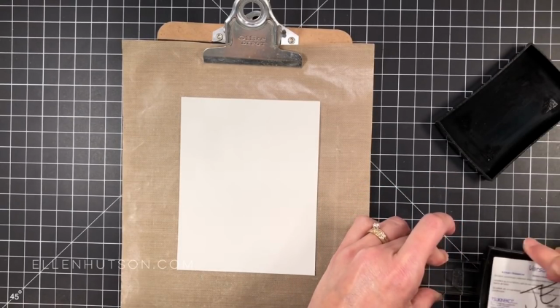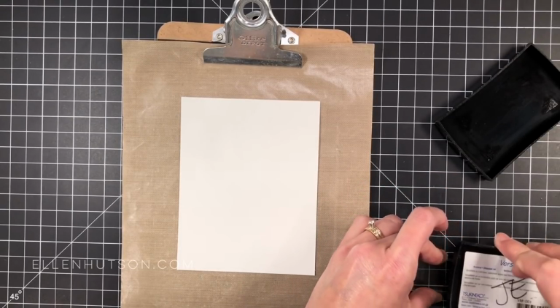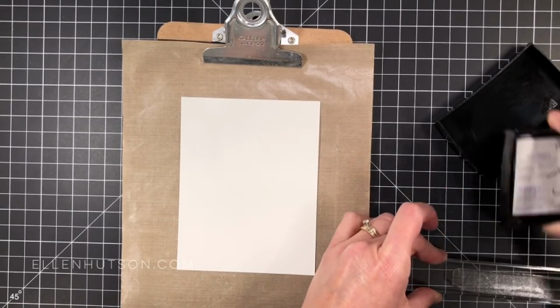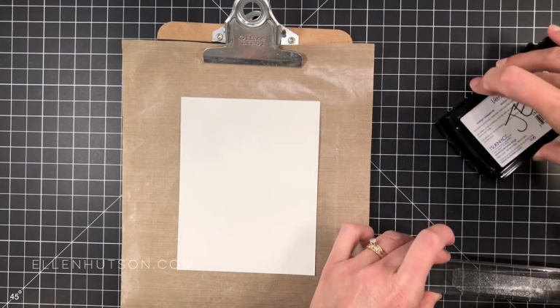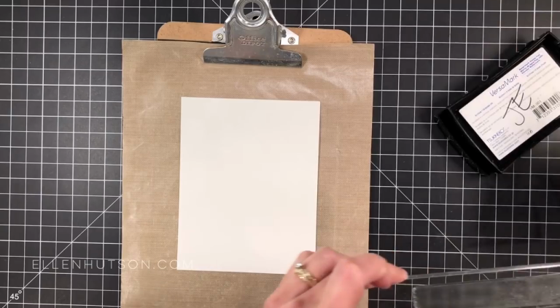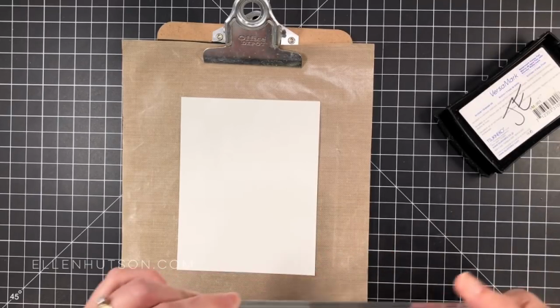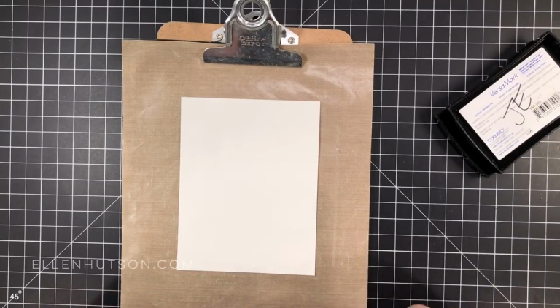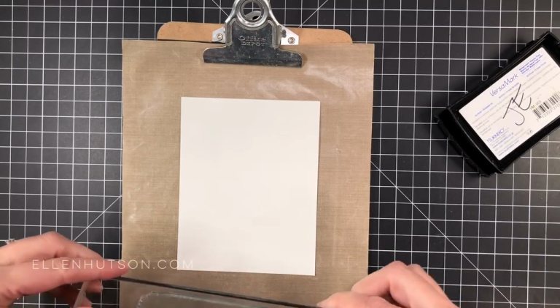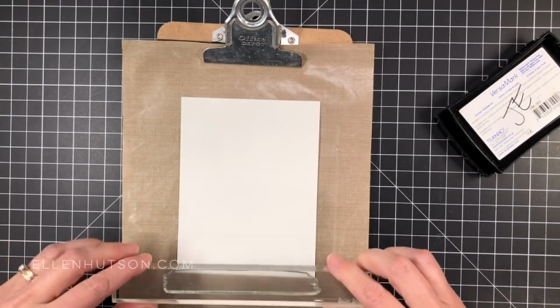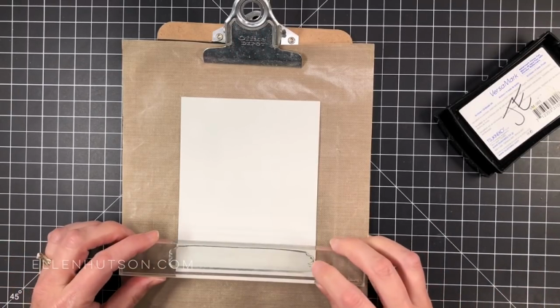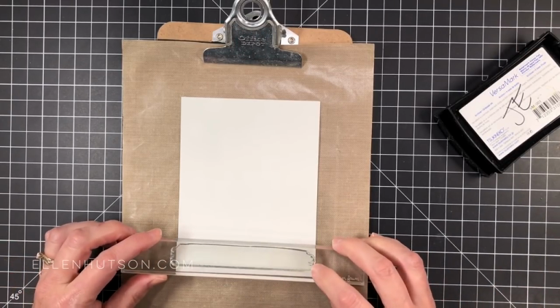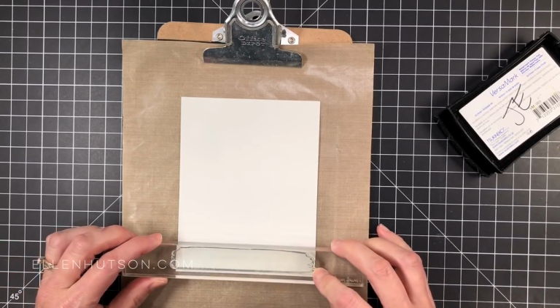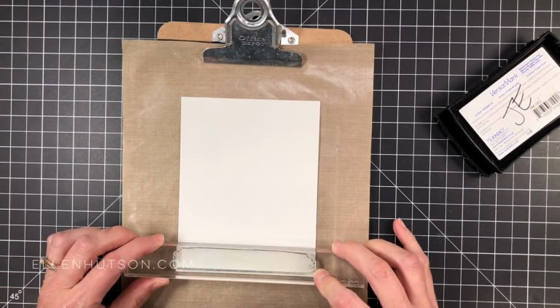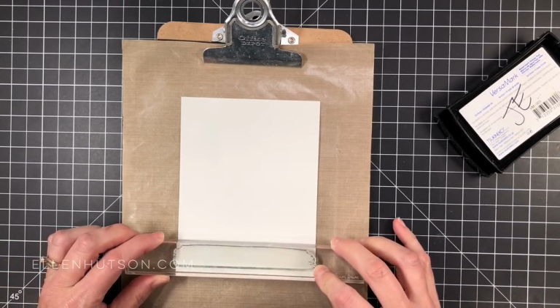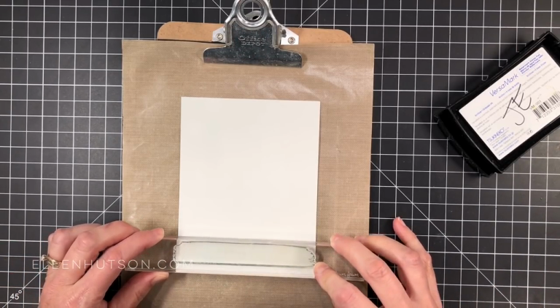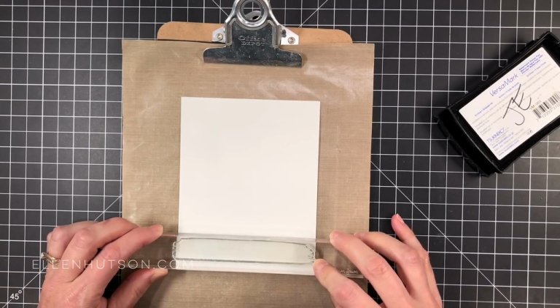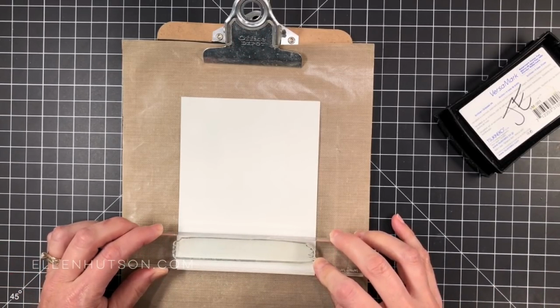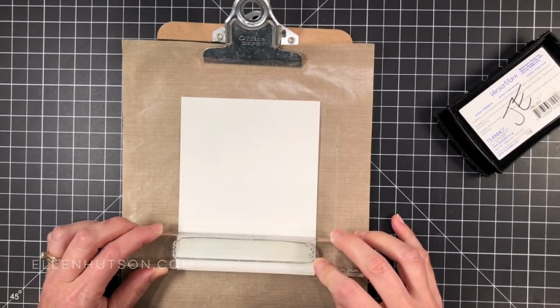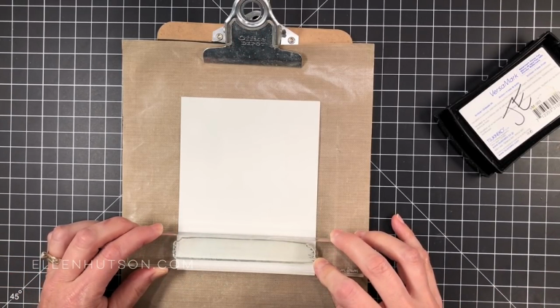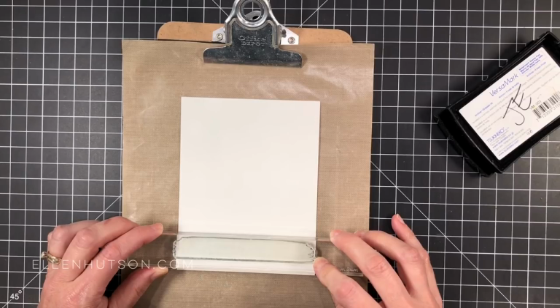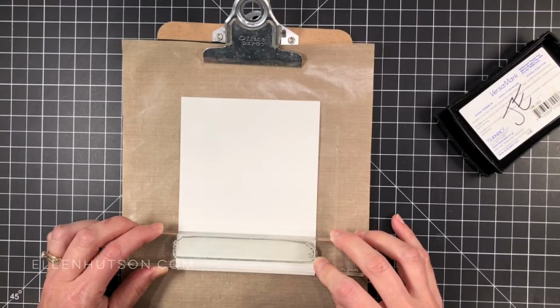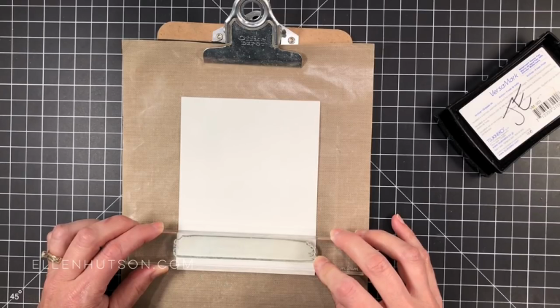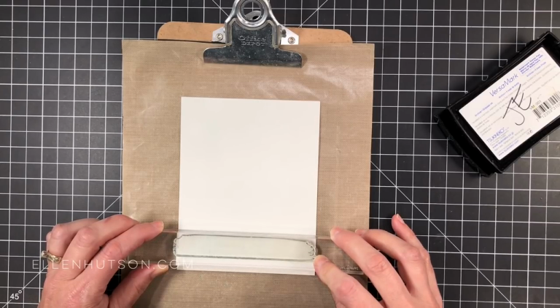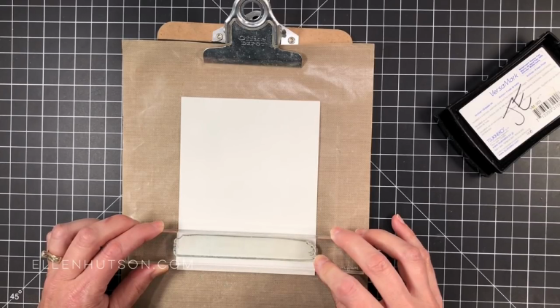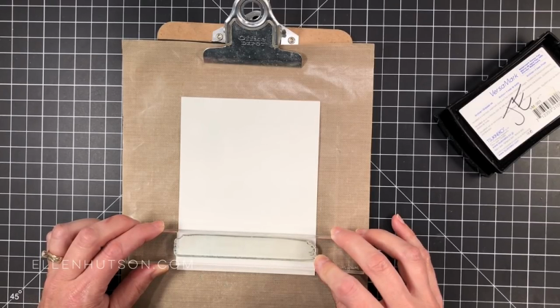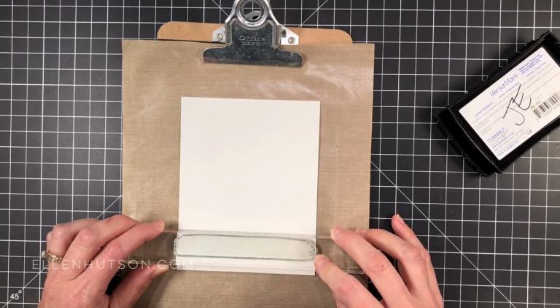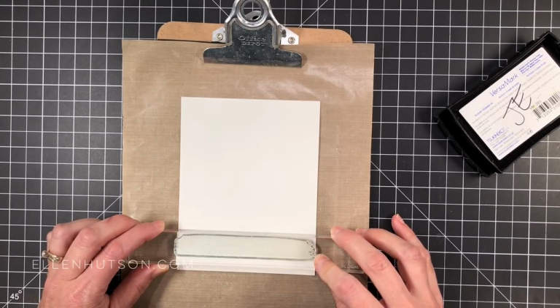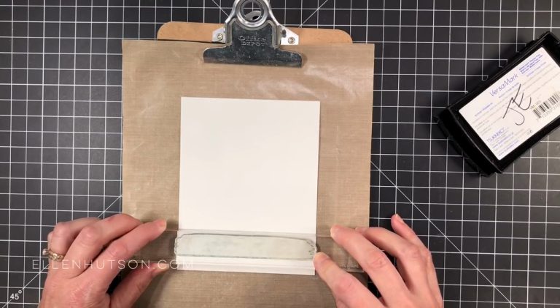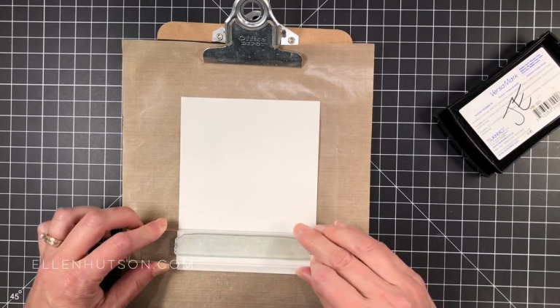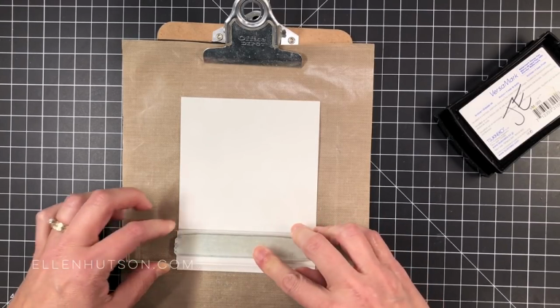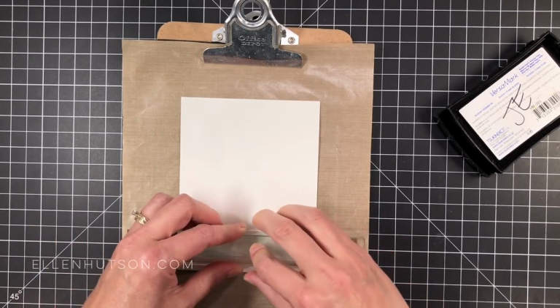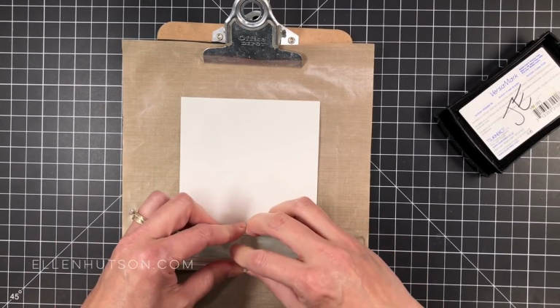I've taken the largest stripe or paint stroke image from a set called Abstract Paint Strokes, which I absolutely love. And I'm going to go ahead and stamp a striped background on this.